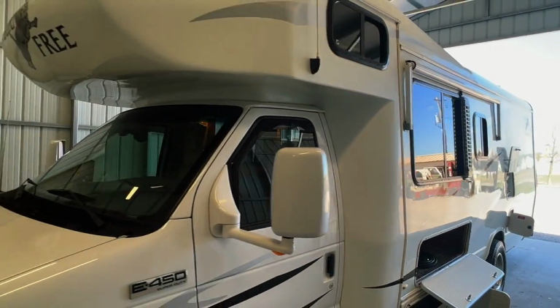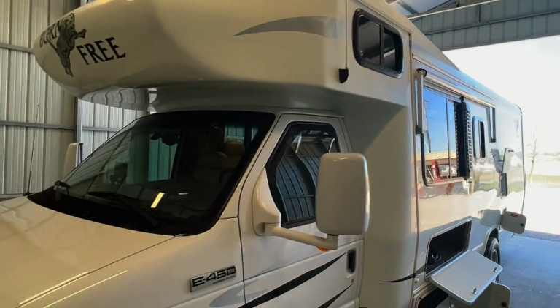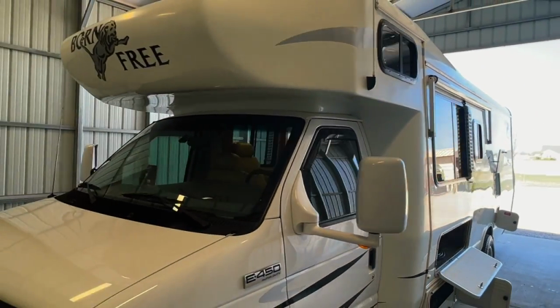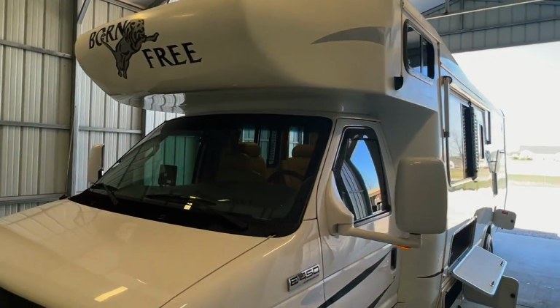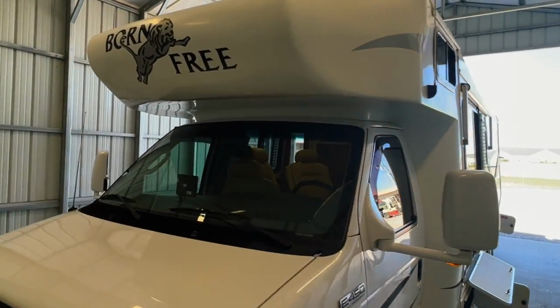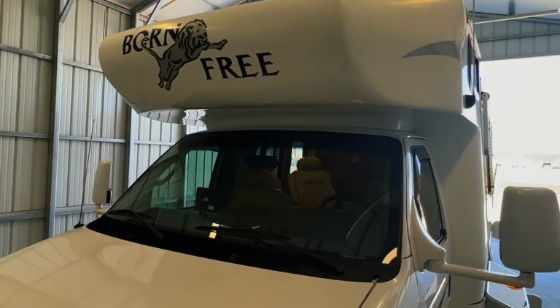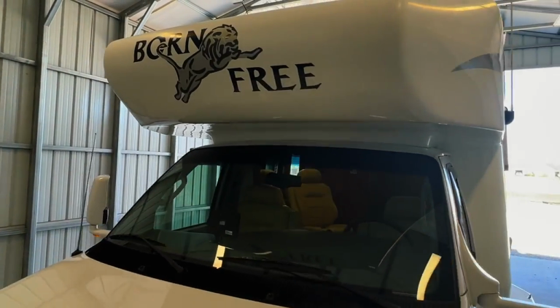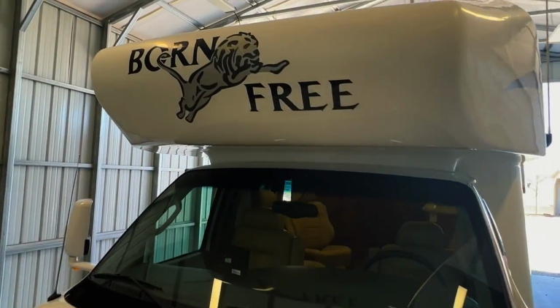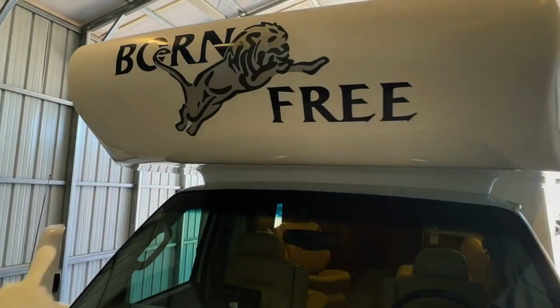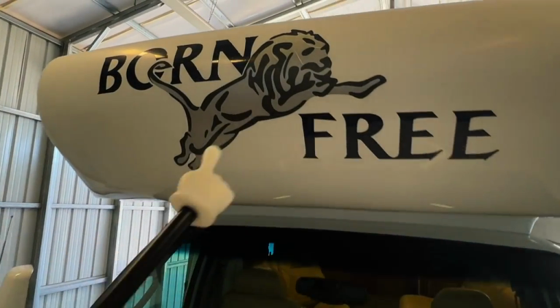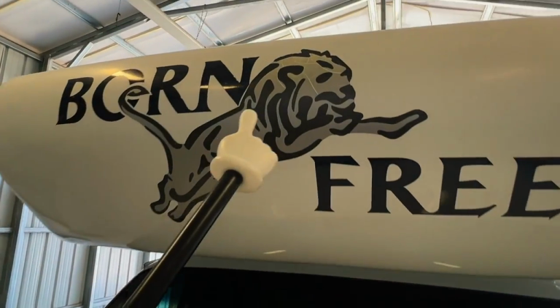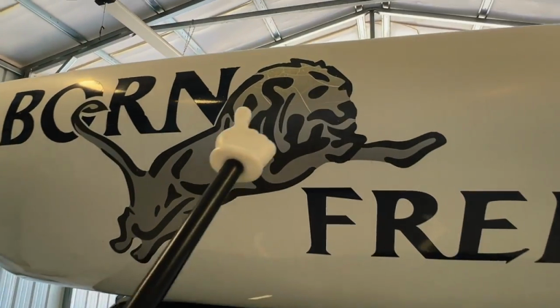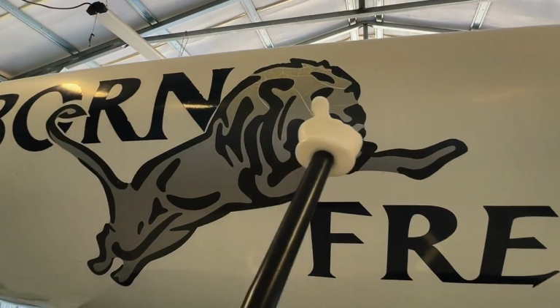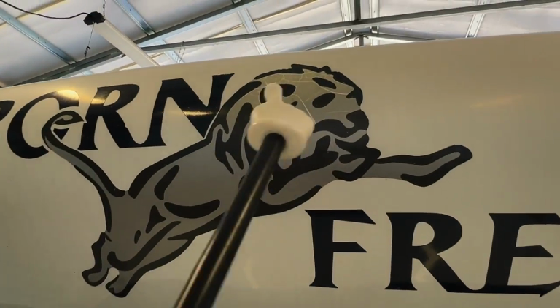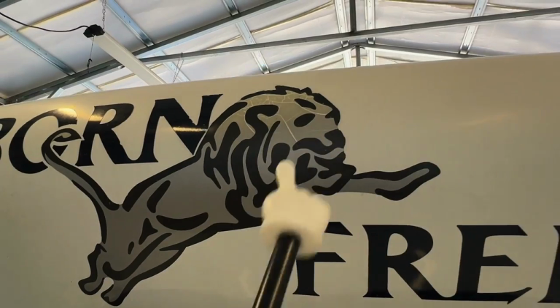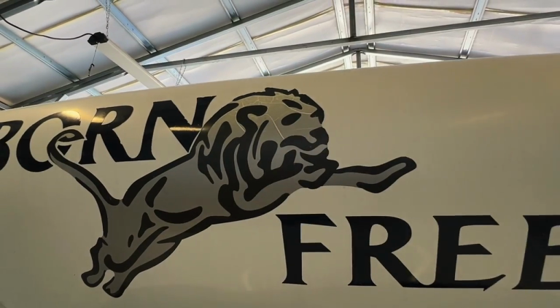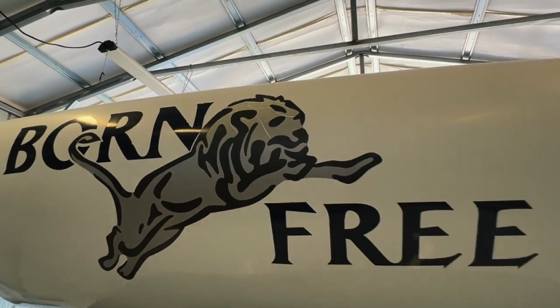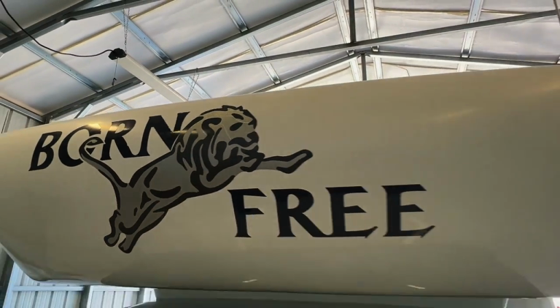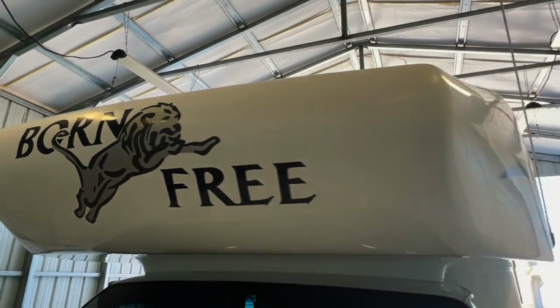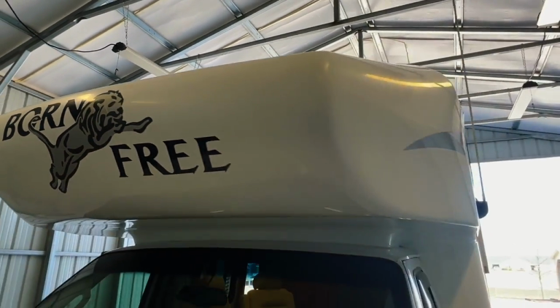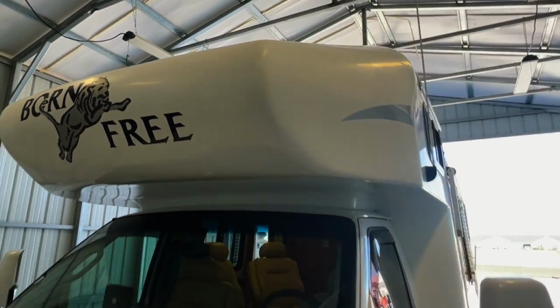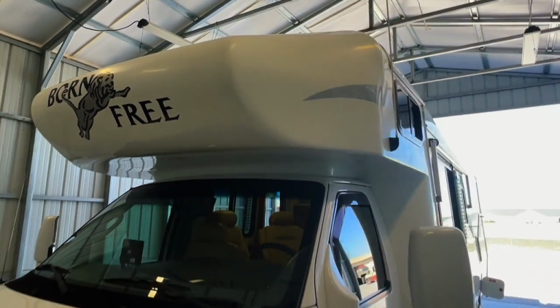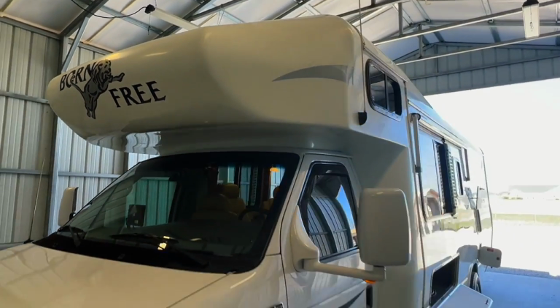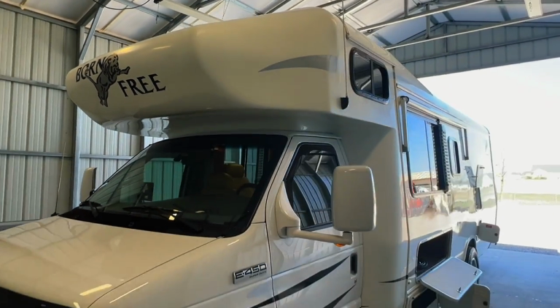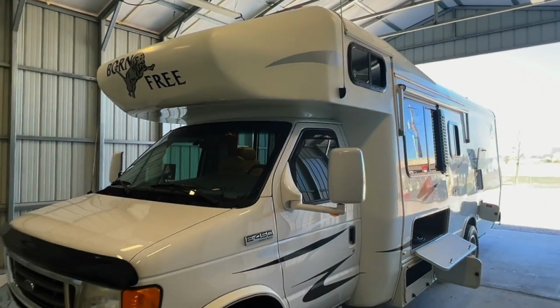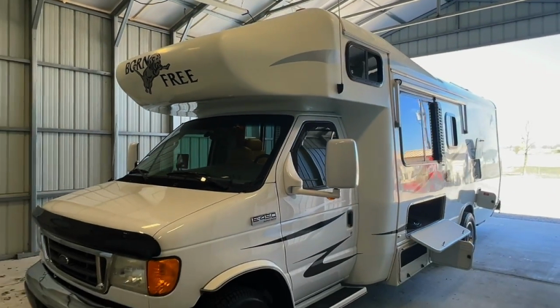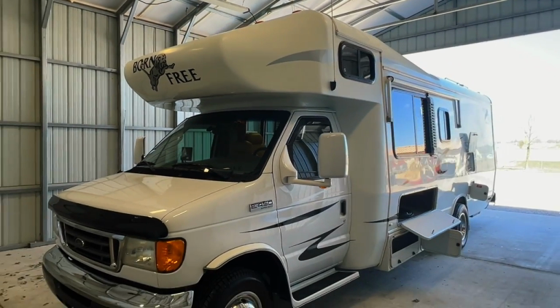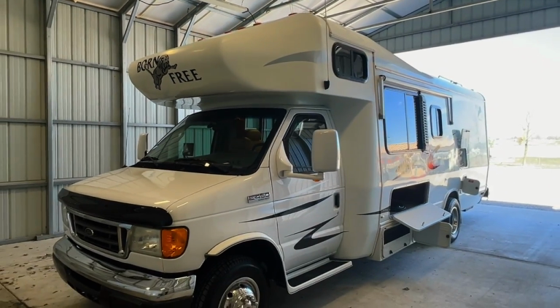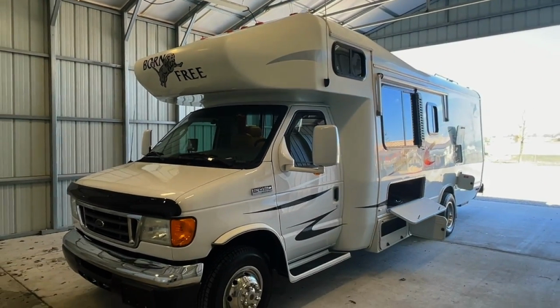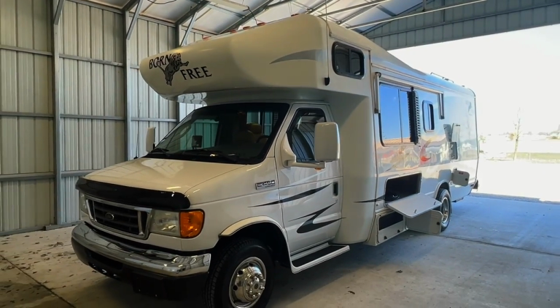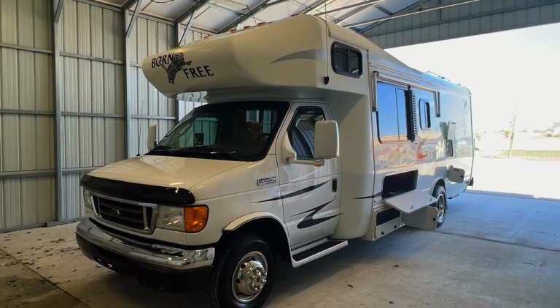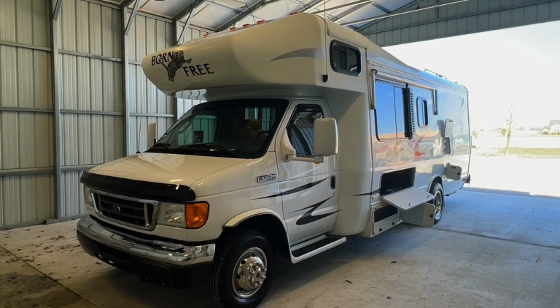So we've got a nice looking unit. Got some cracking here on the leaping lion on the front, but all in all this unit's got a lot of shine left, looks very good, and it's ready to hit the highway.